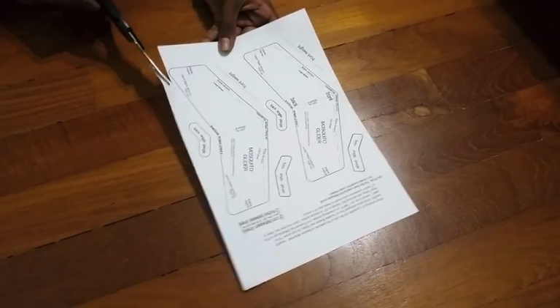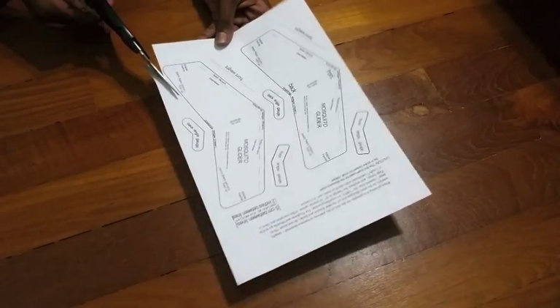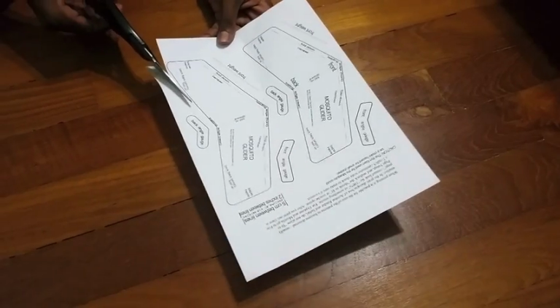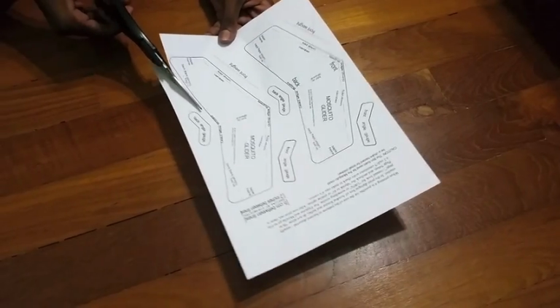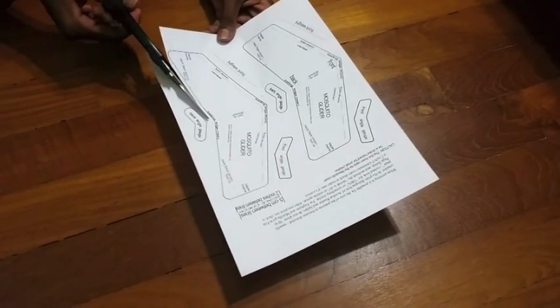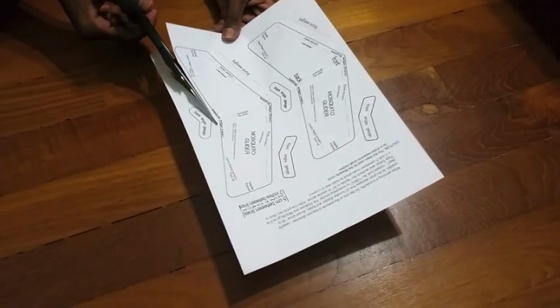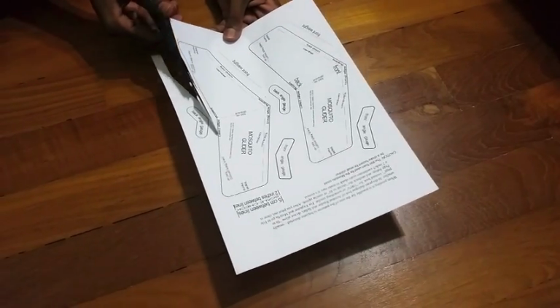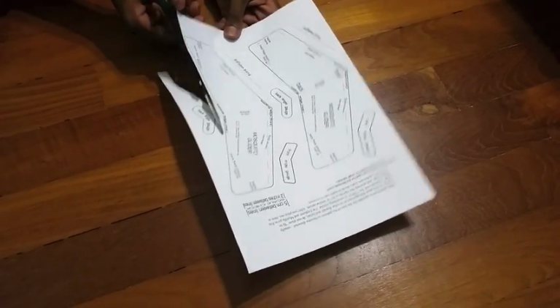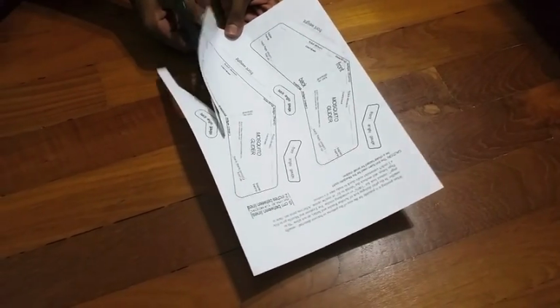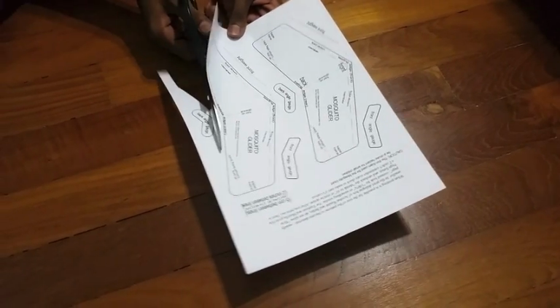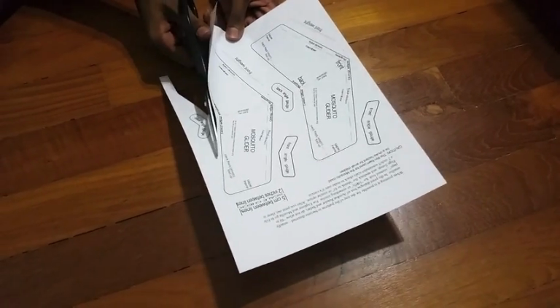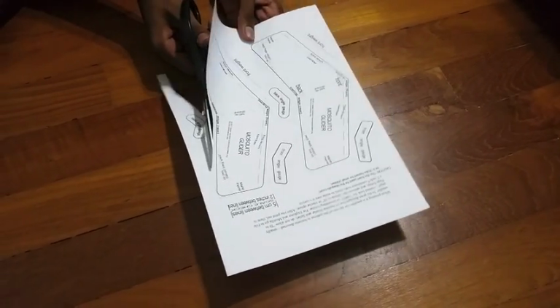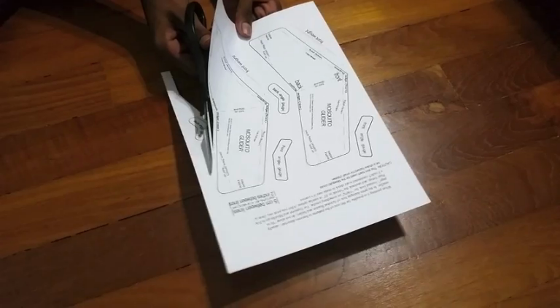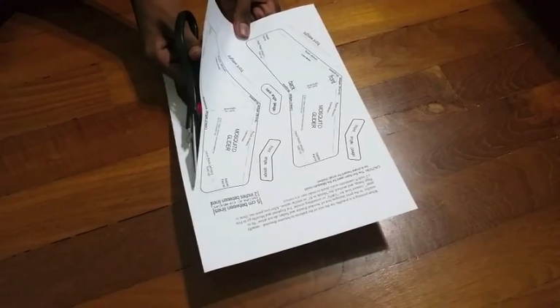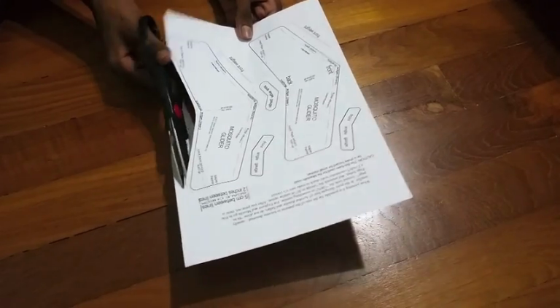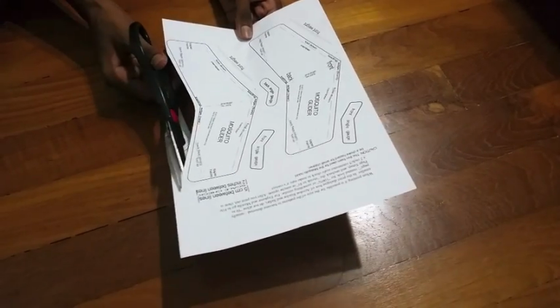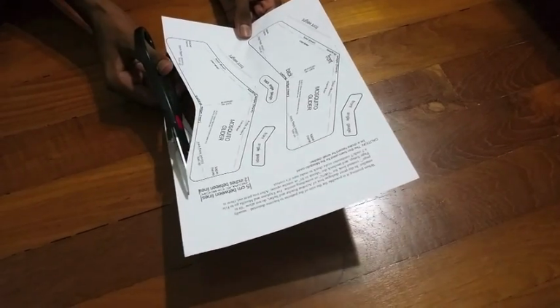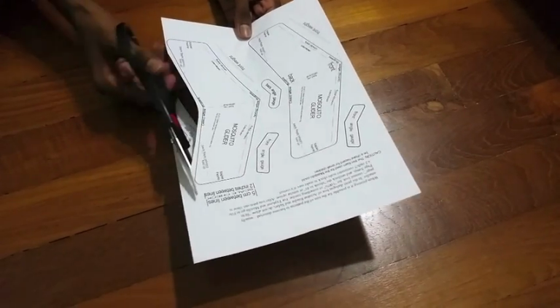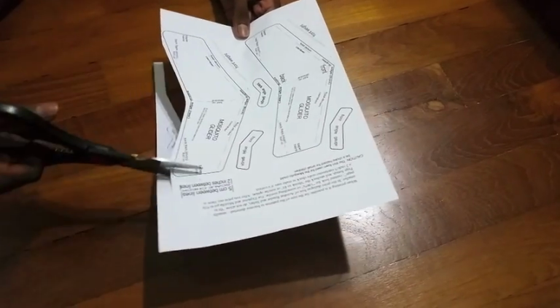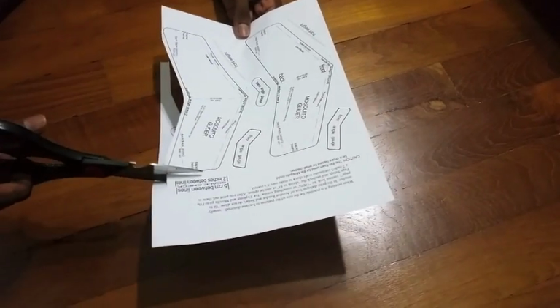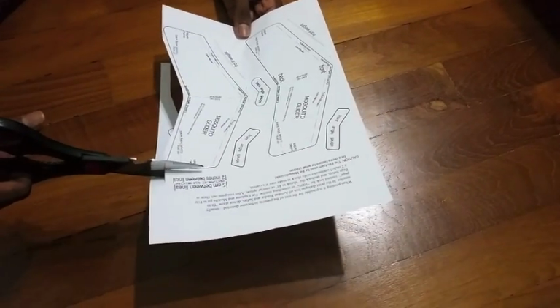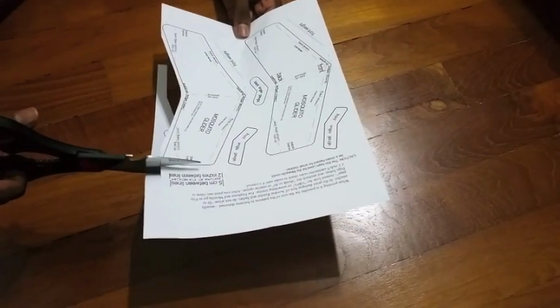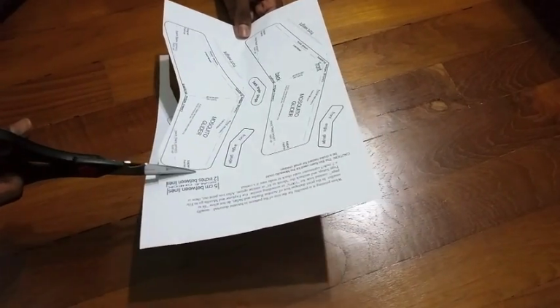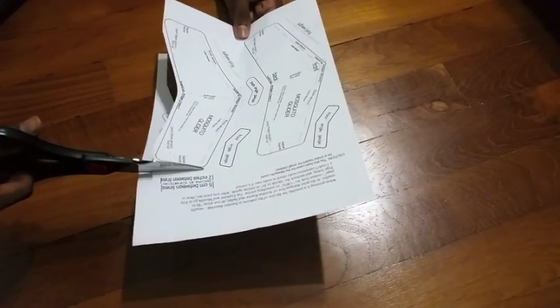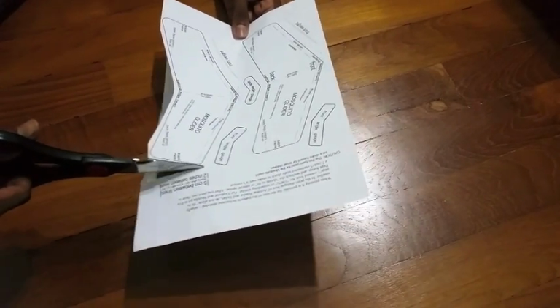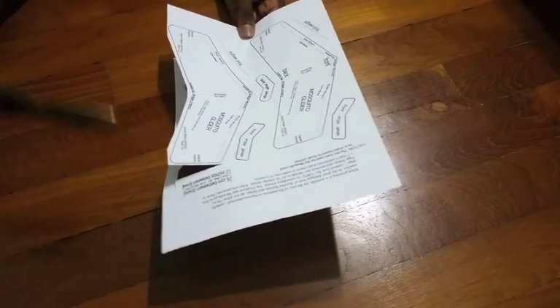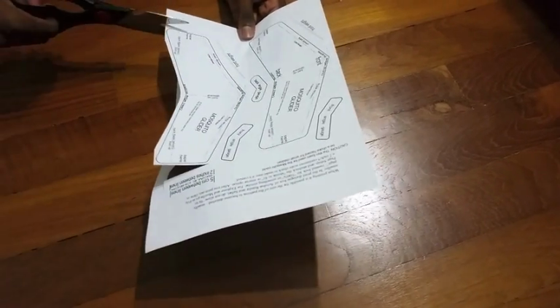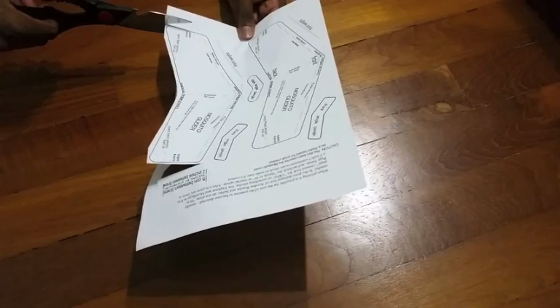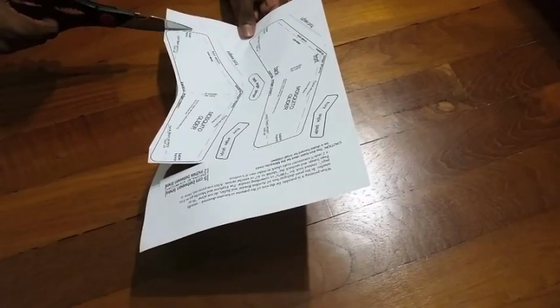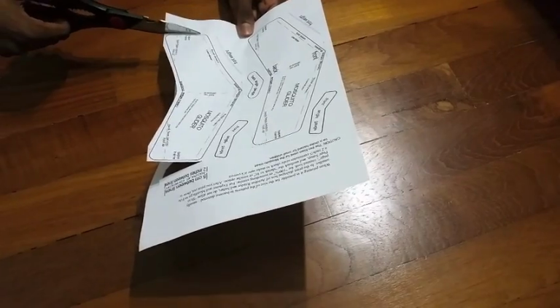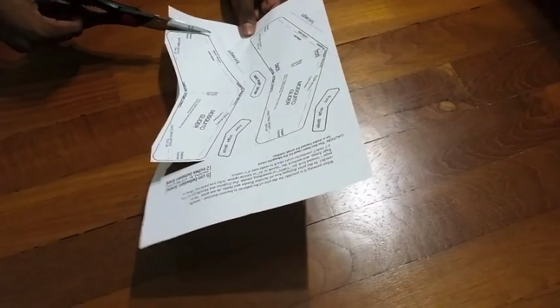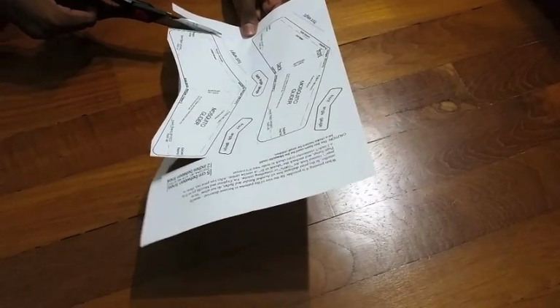The first glider we are going to make is called the Mosquito Glider. Take your scissors and roughly cut around the first glider. Remember not to cut too close to the lines because this will help us later on.